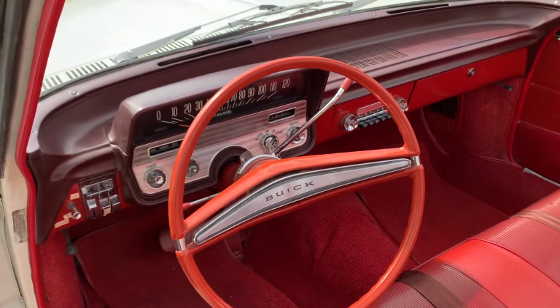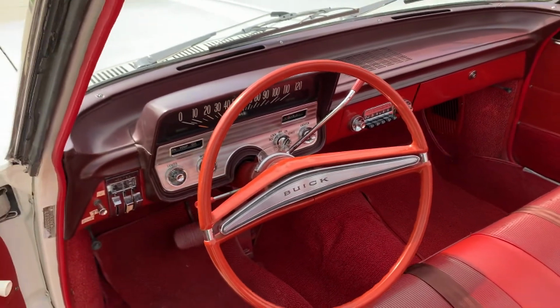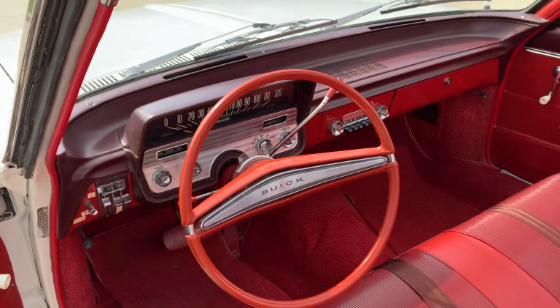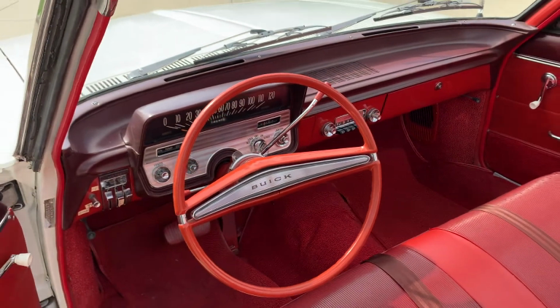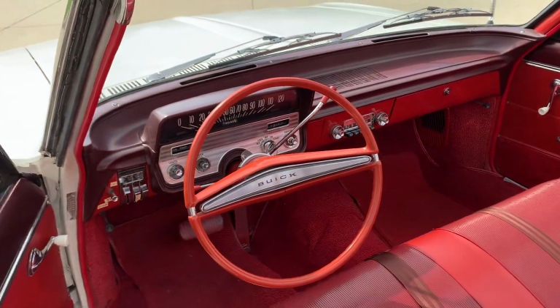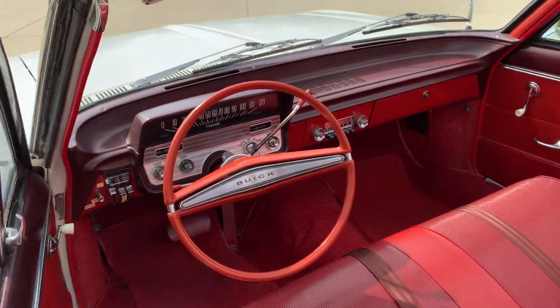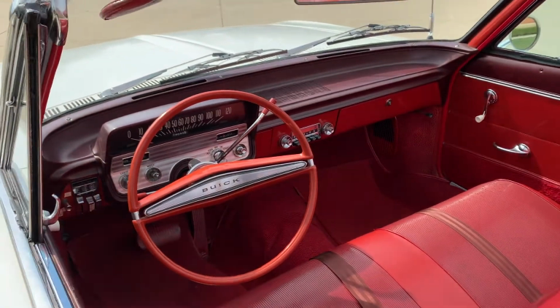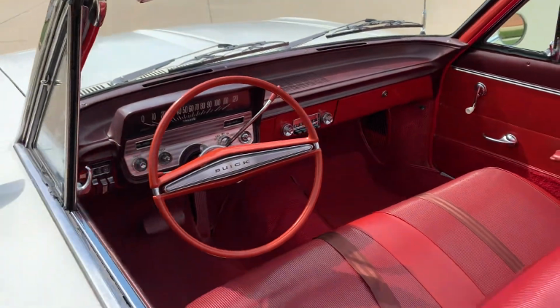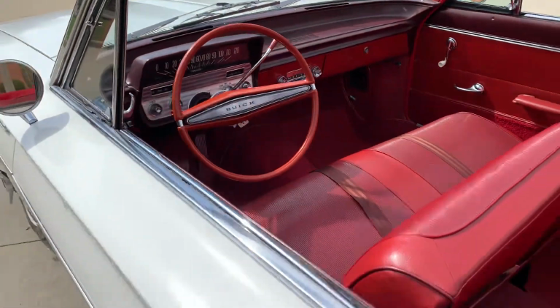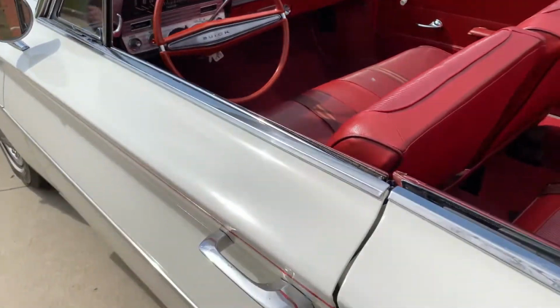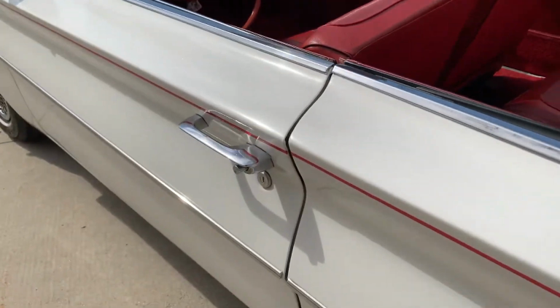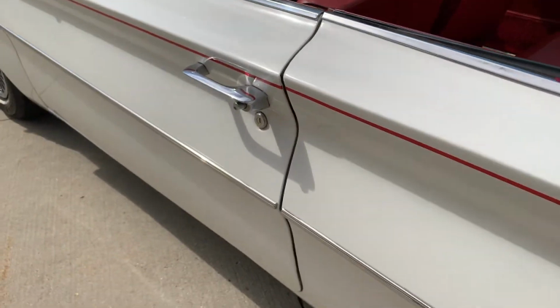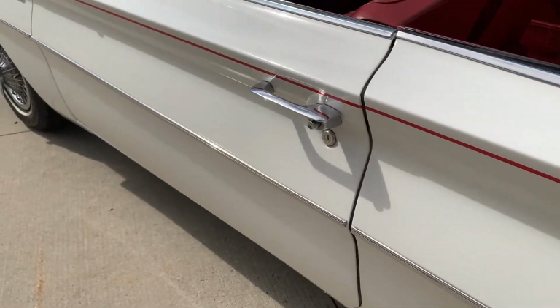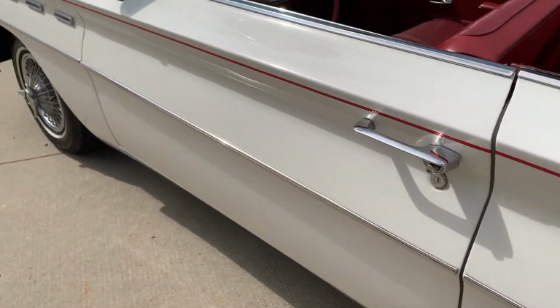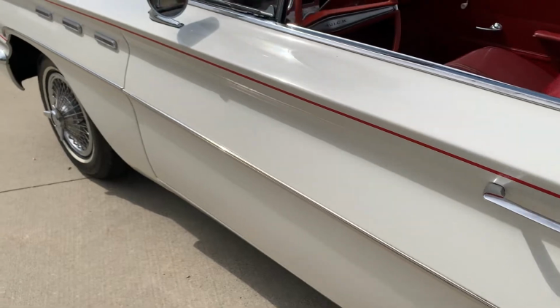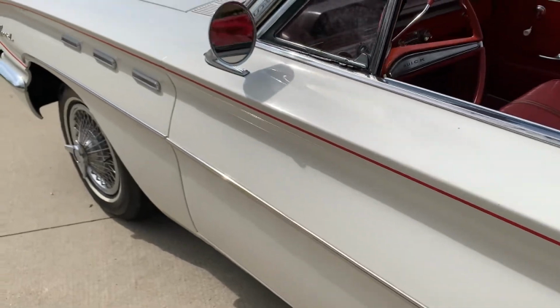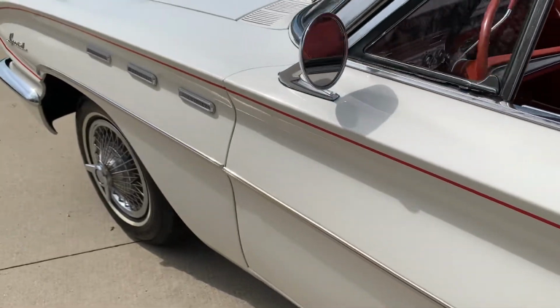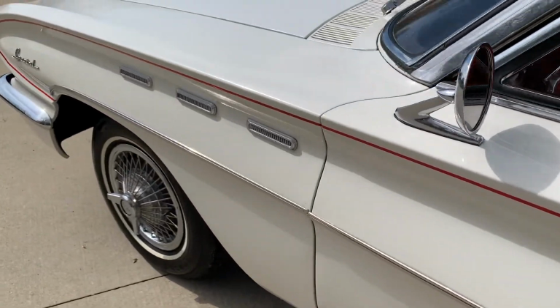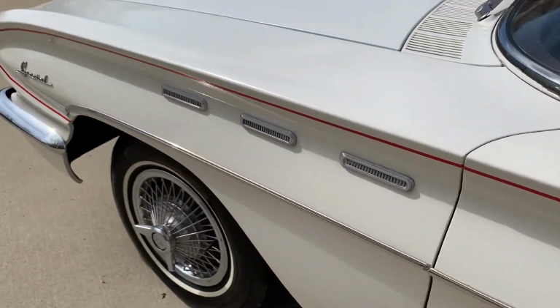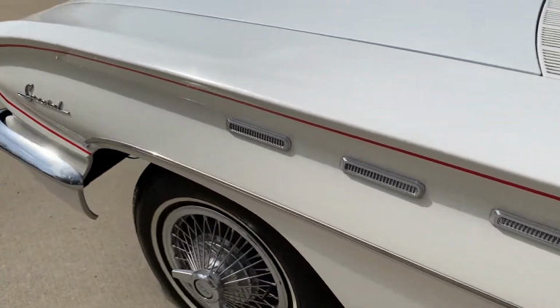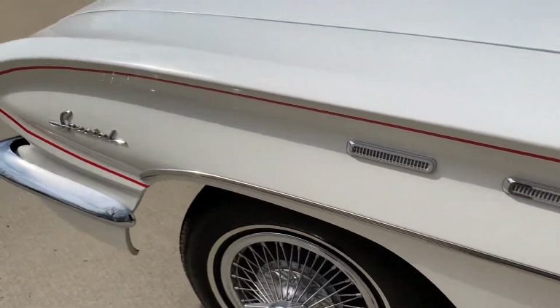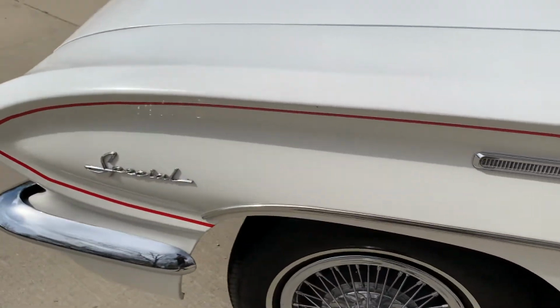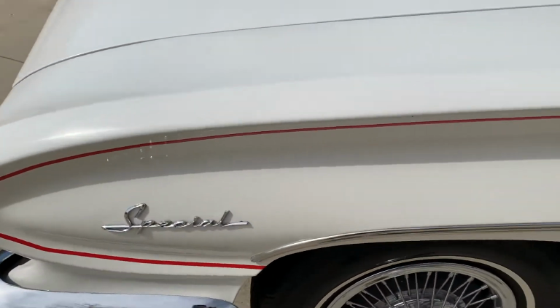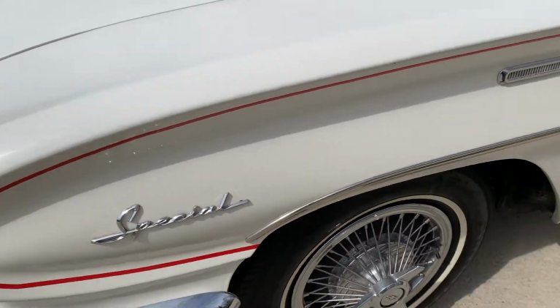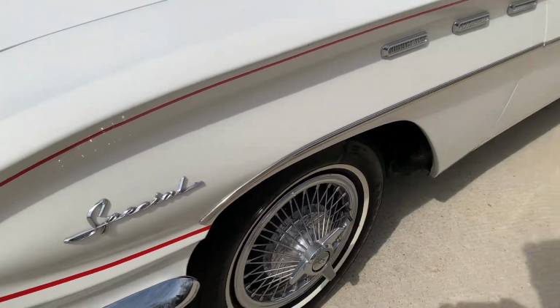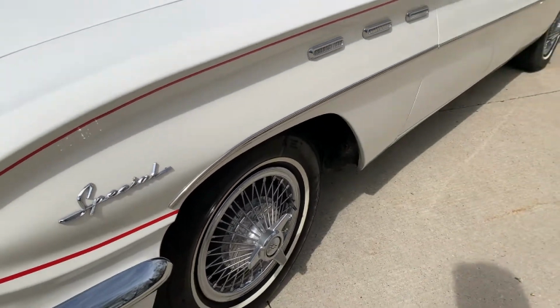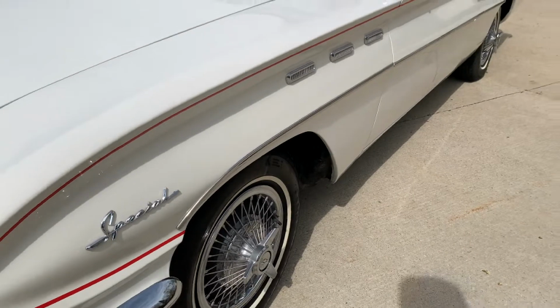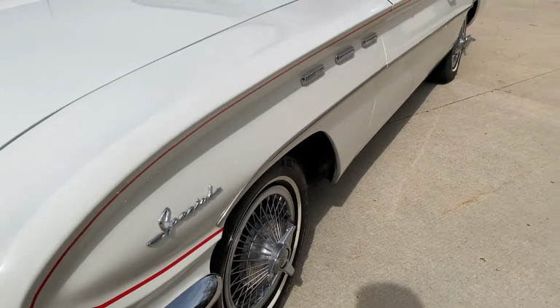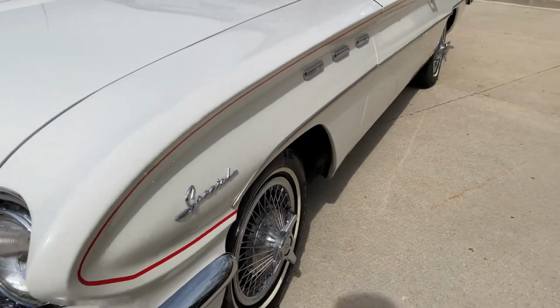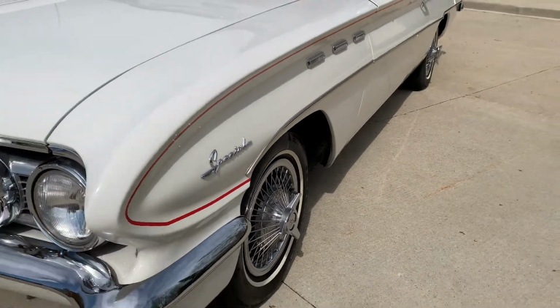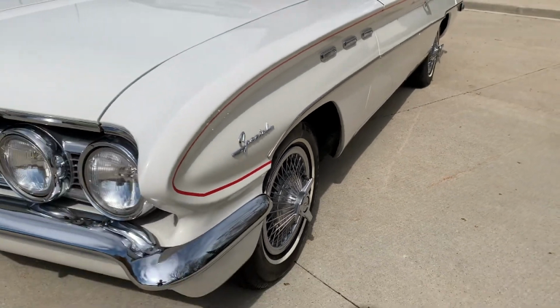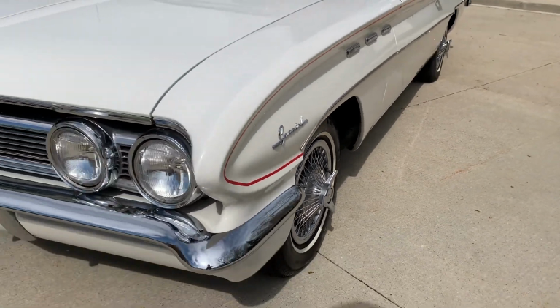74,000 miles showing on the odometer. Fit and finish is really nice. Undercarriage seems all original, very light touch-up. They did do a tailpipe and muffler recently.